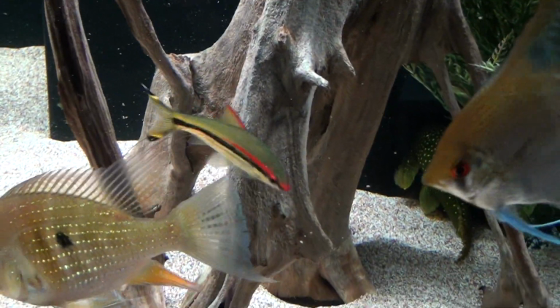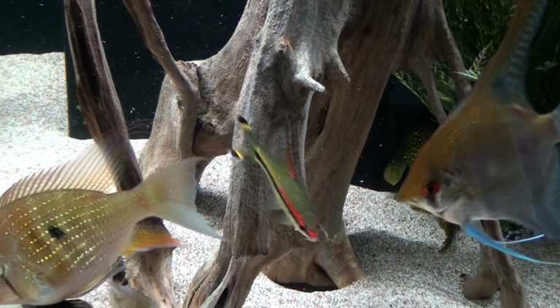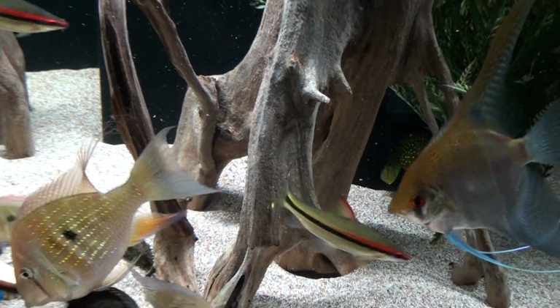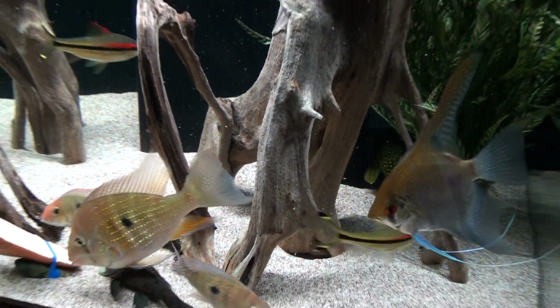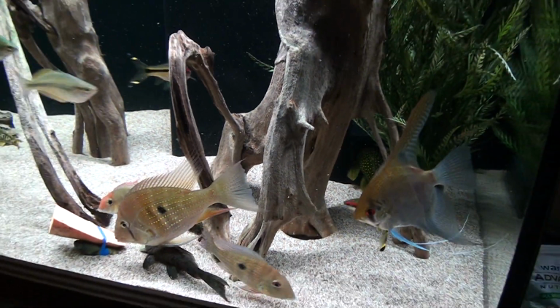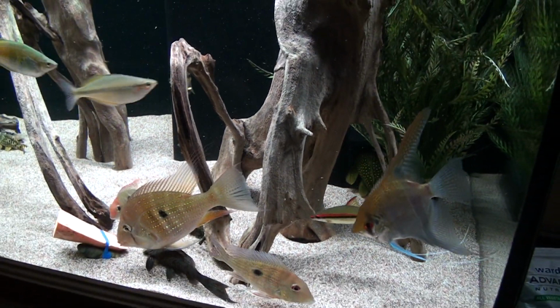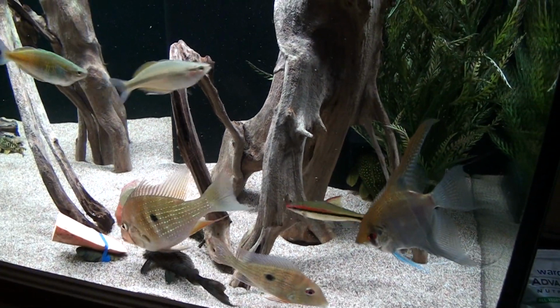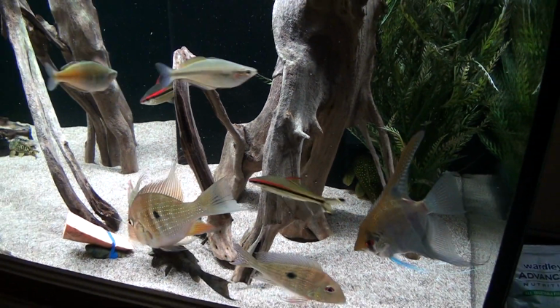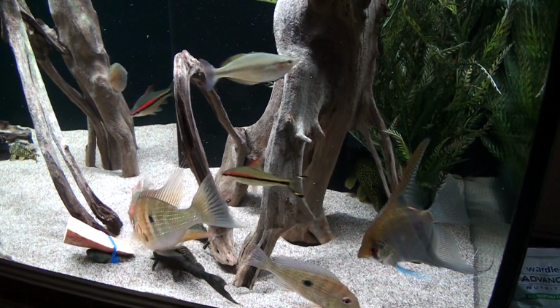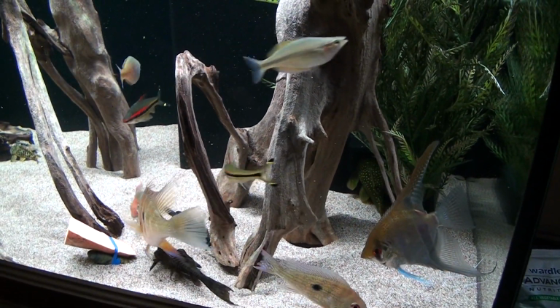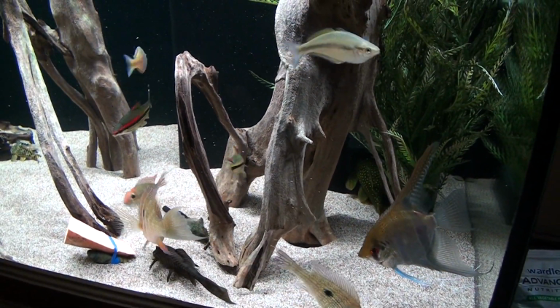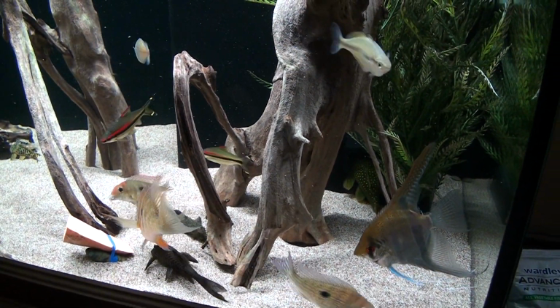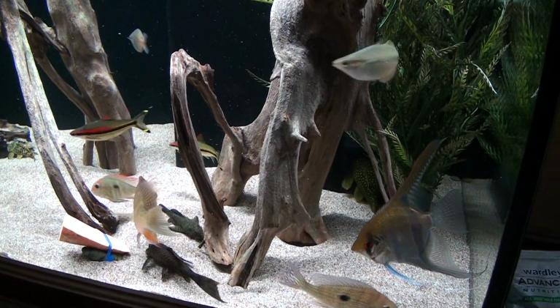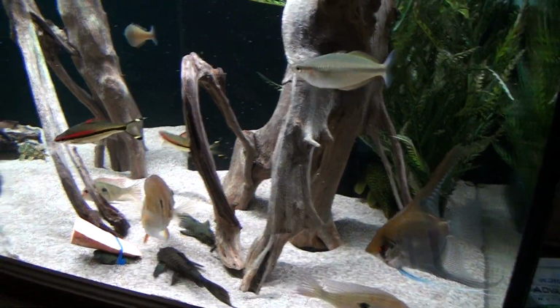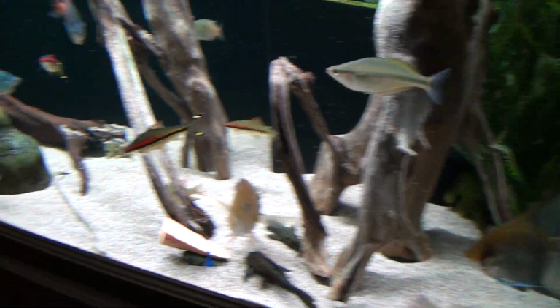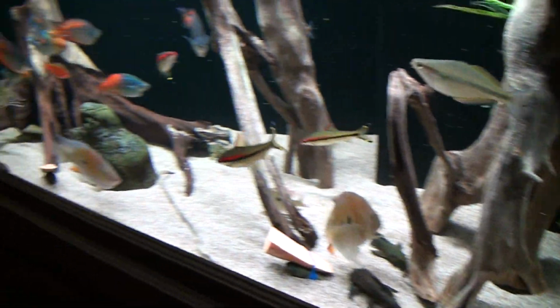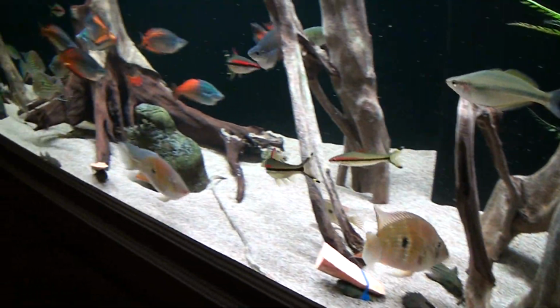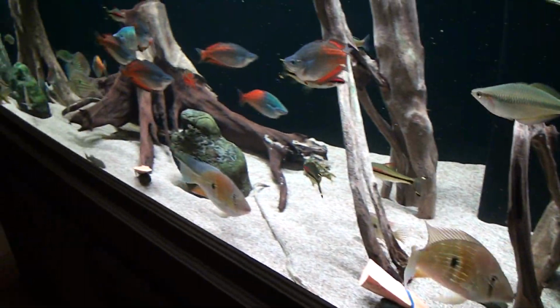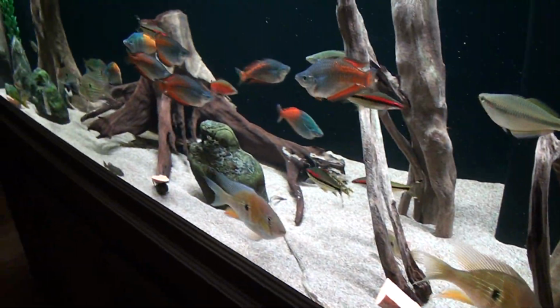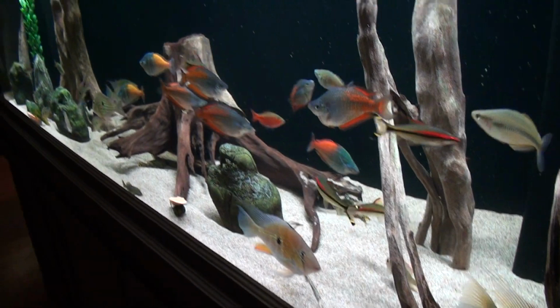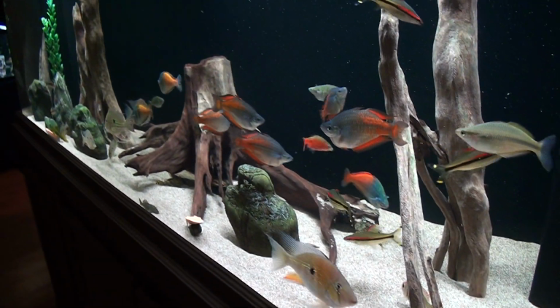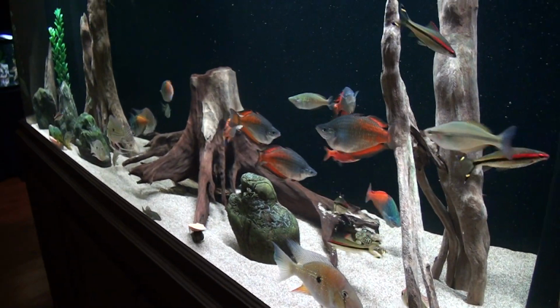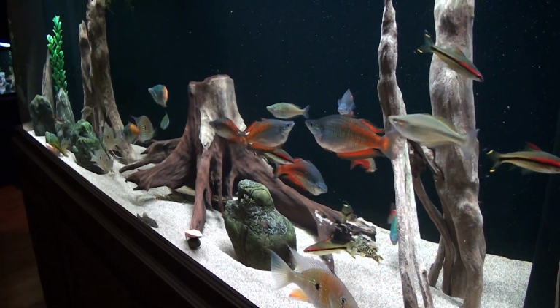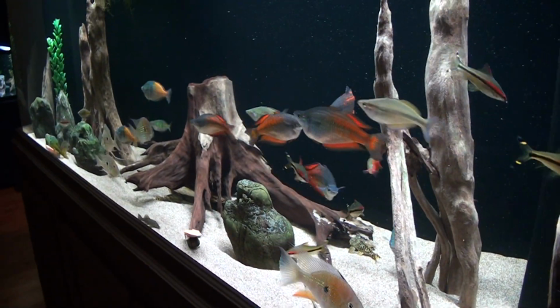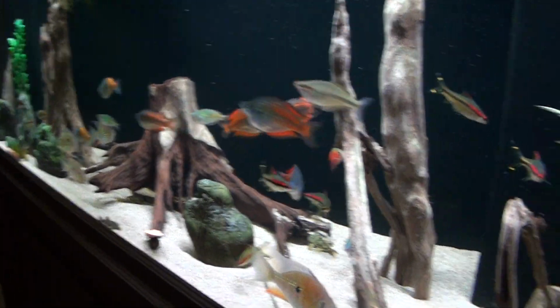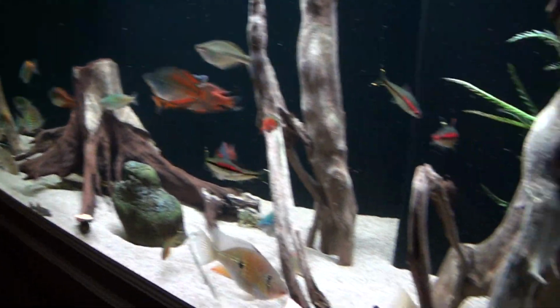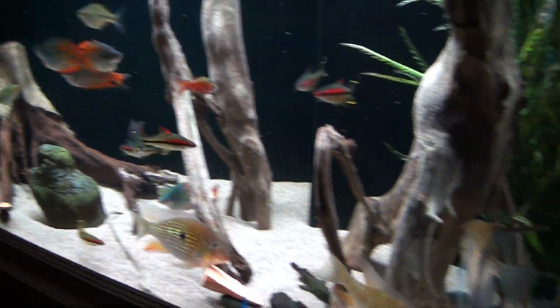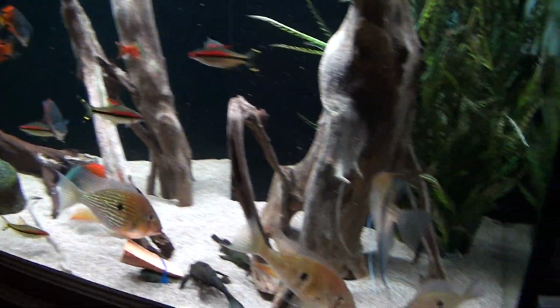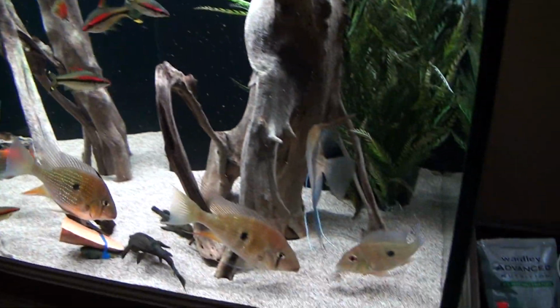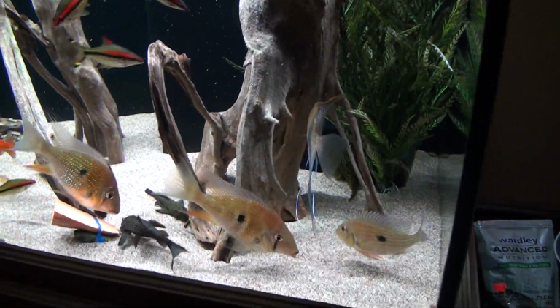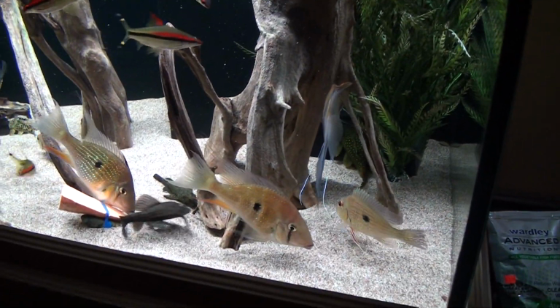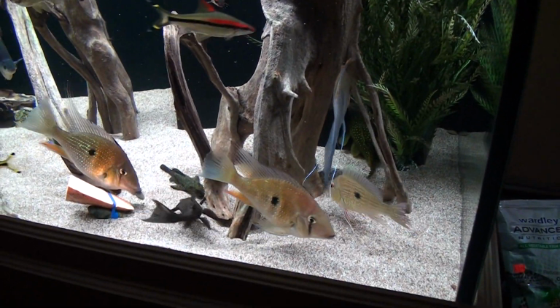All right, I'm going to stop this one and then go get some of the other fish in the other tanks, and then I'll post them all.